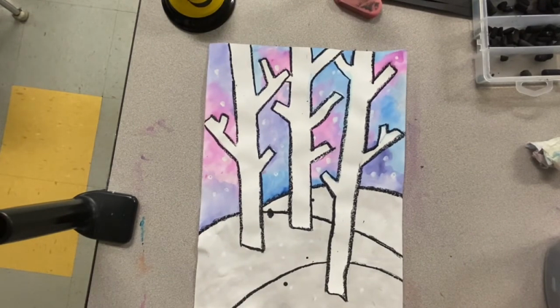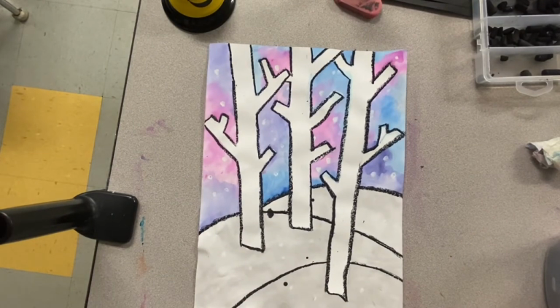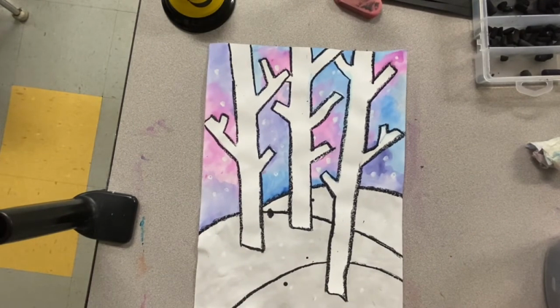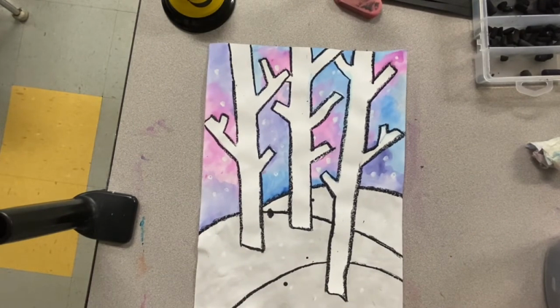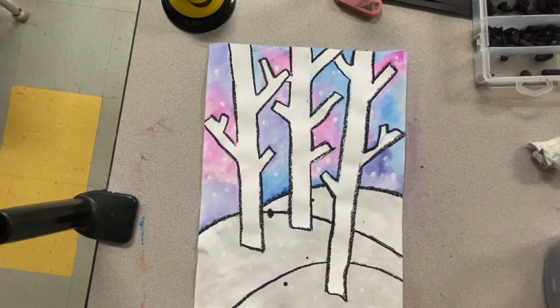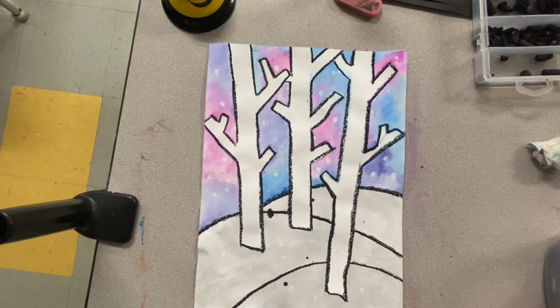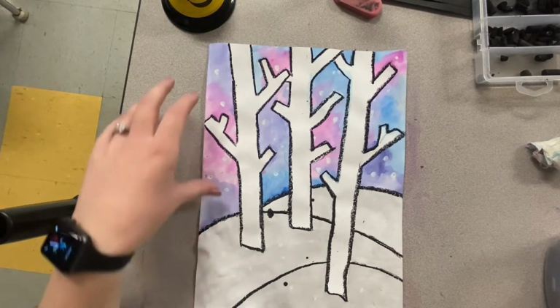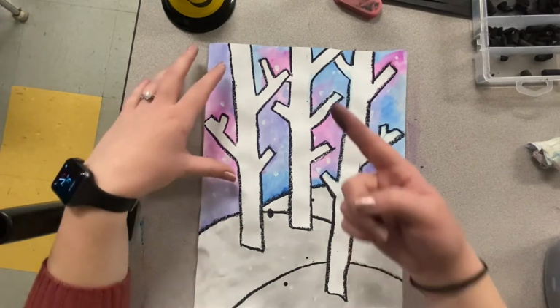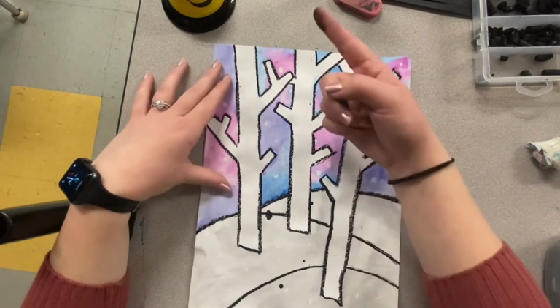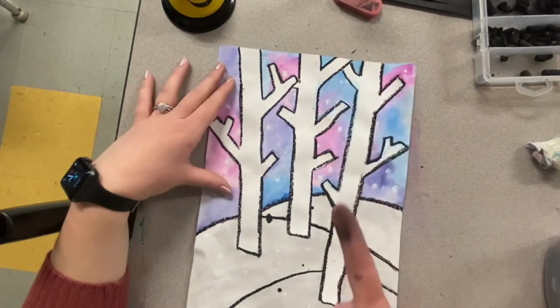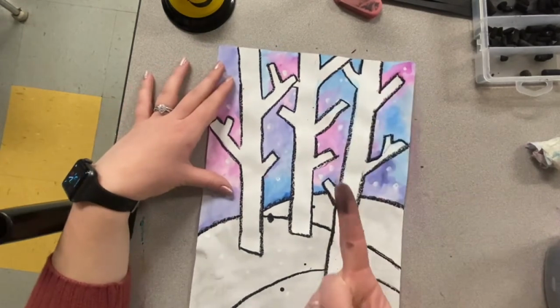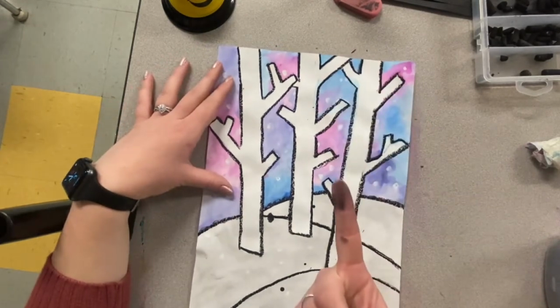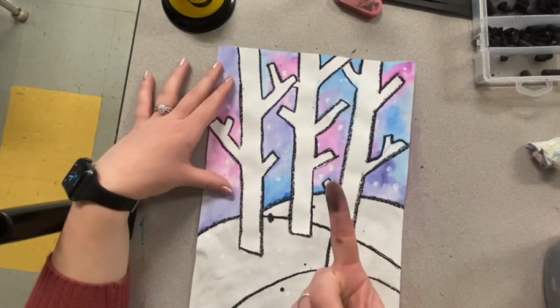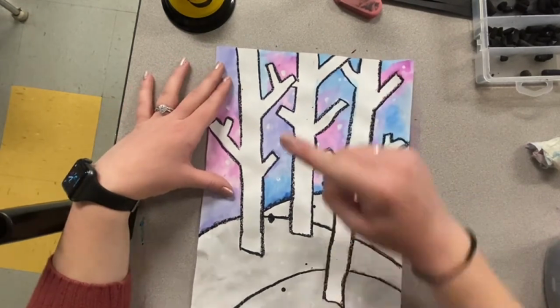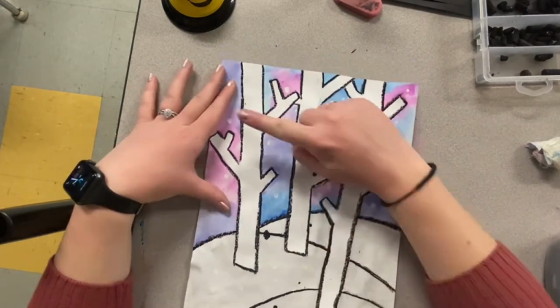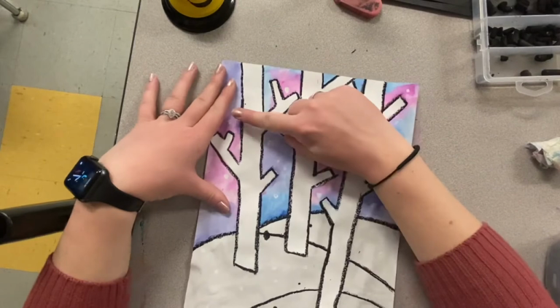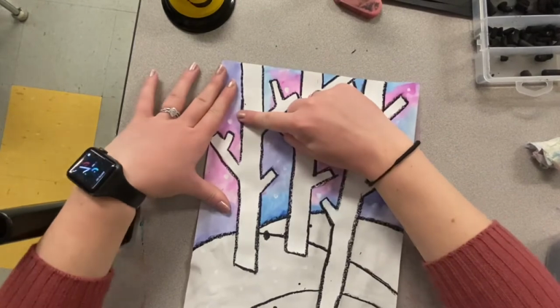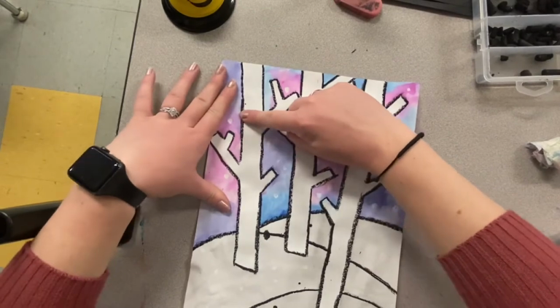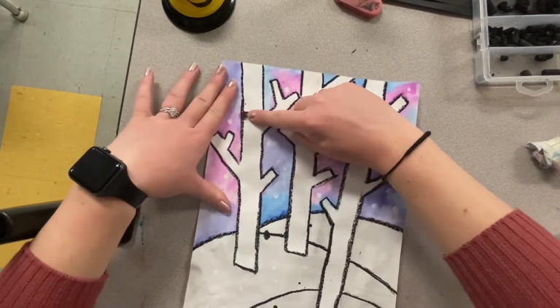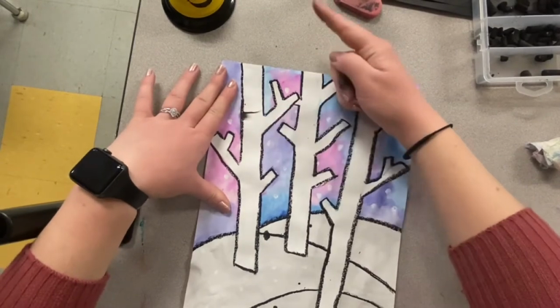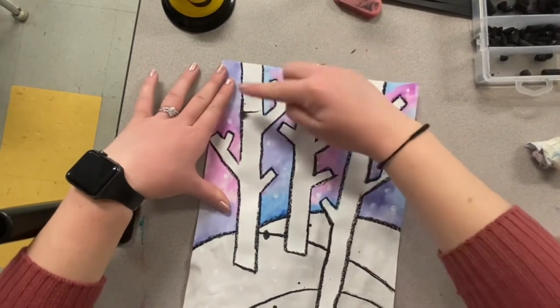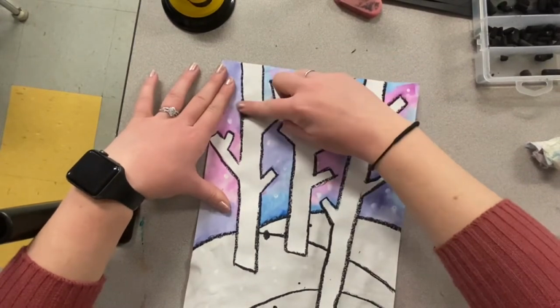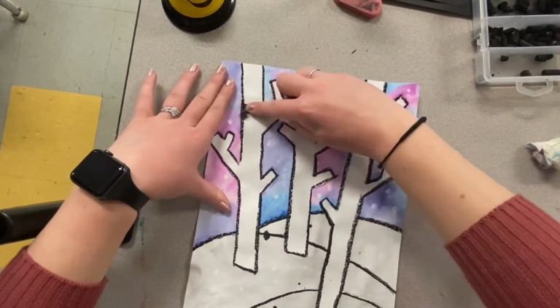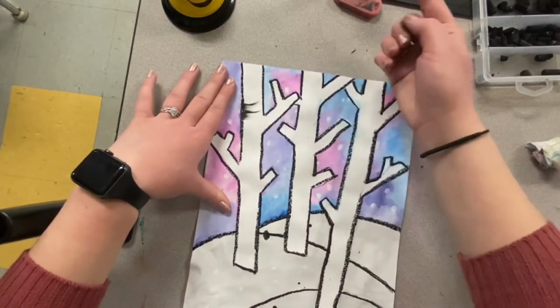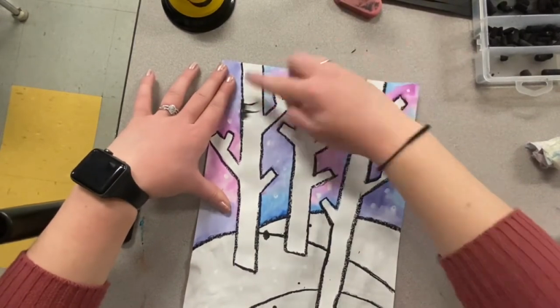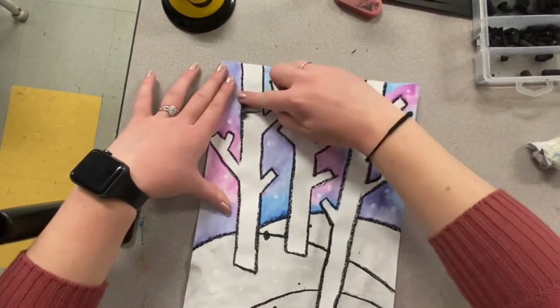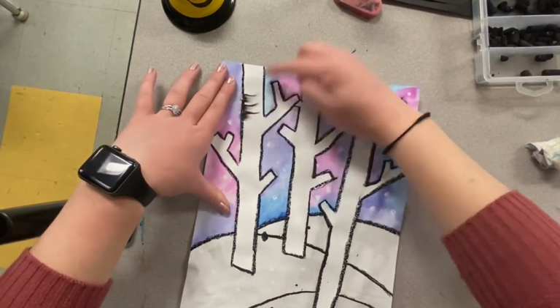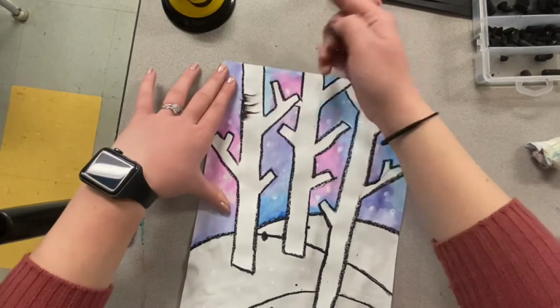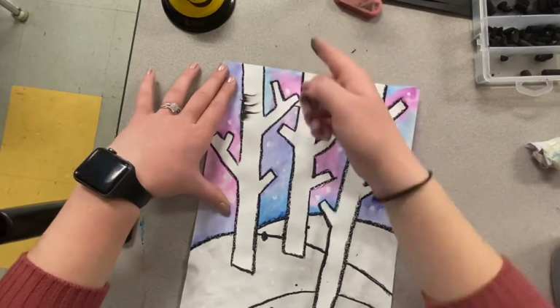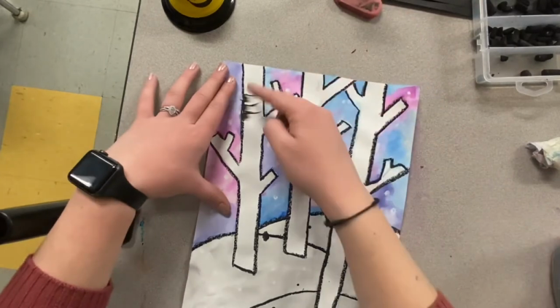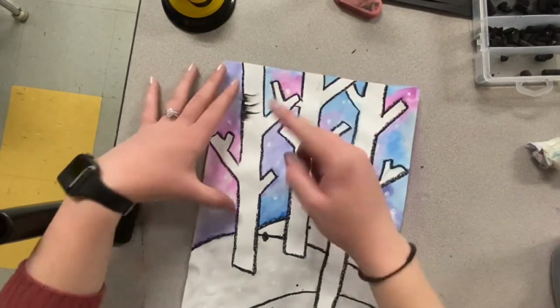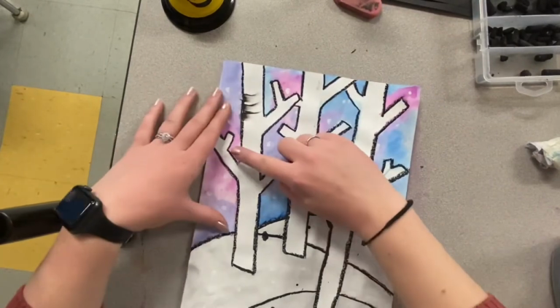We are going to use our finger and a toothbrush for this process. With using only one finger, I am going to pull the oil pastel from one side into the tree itself.